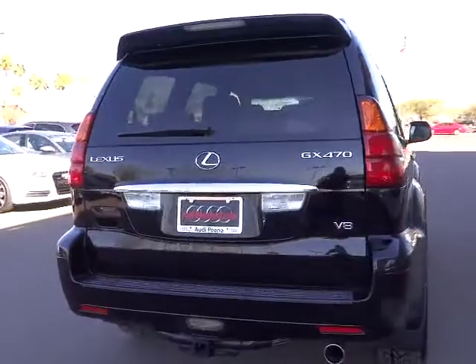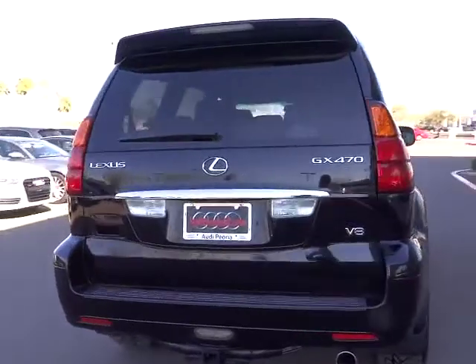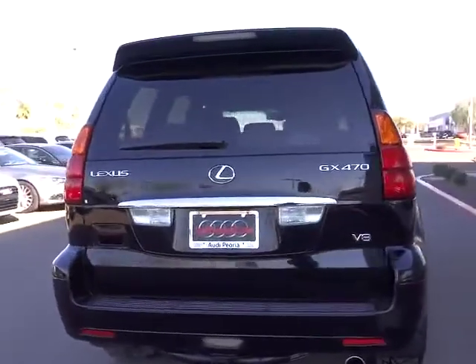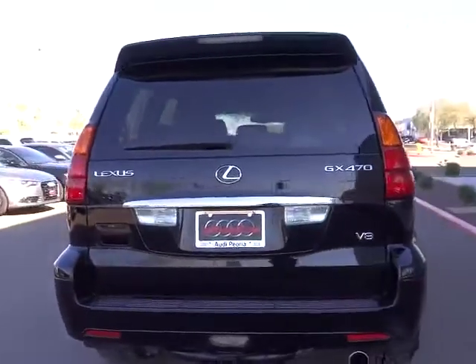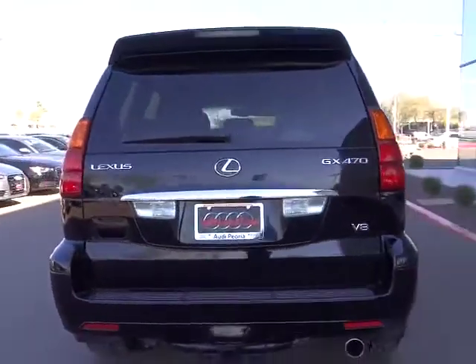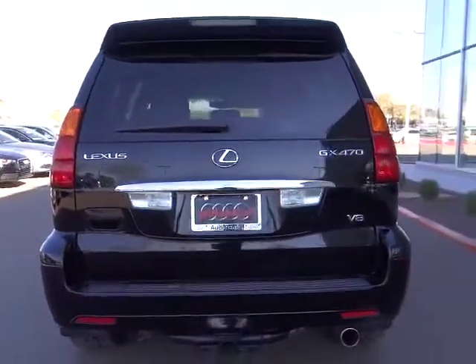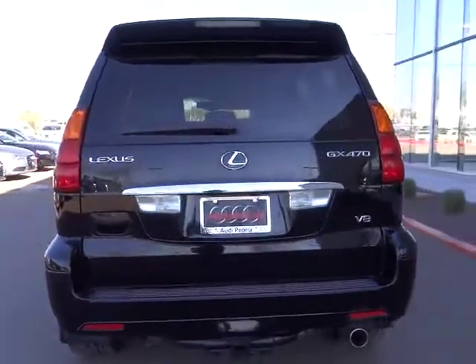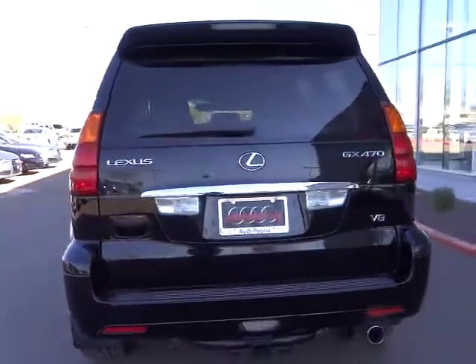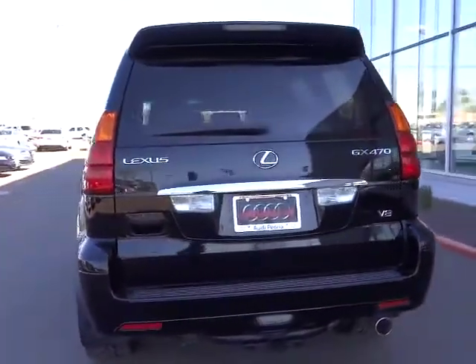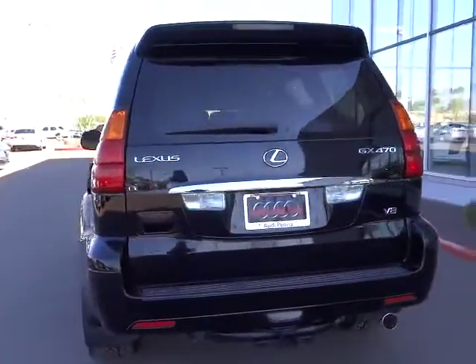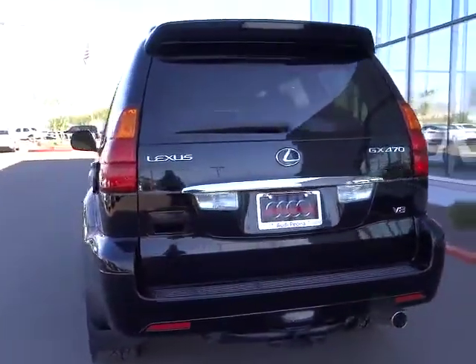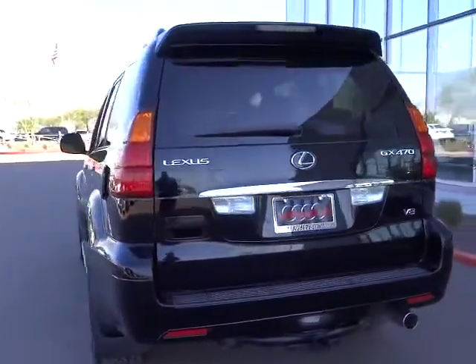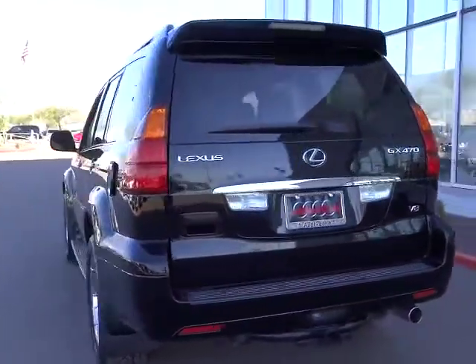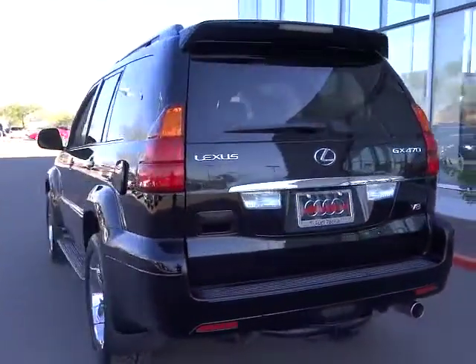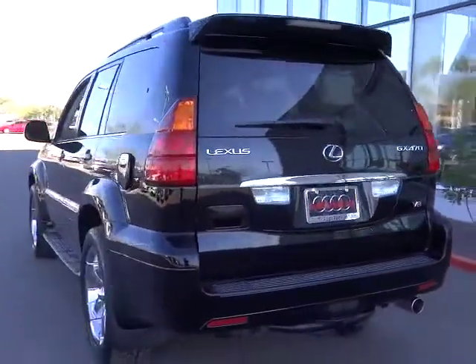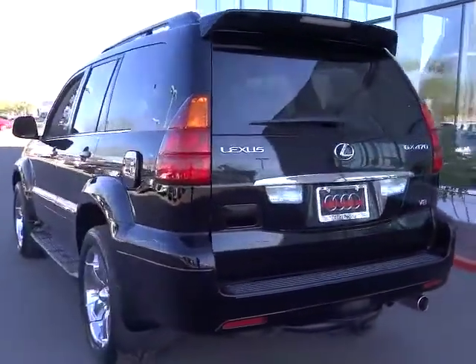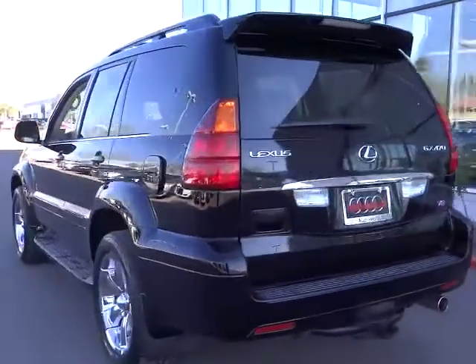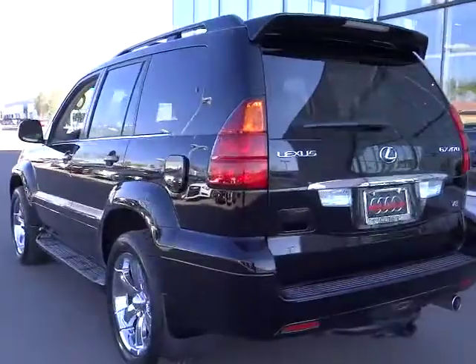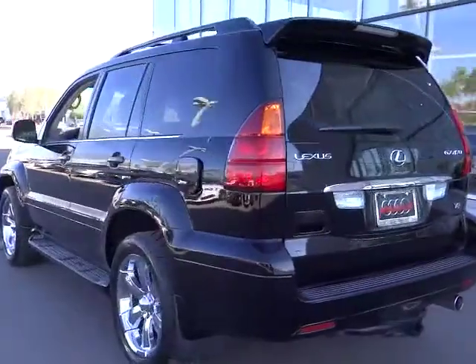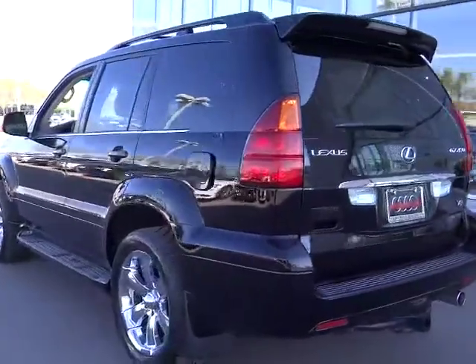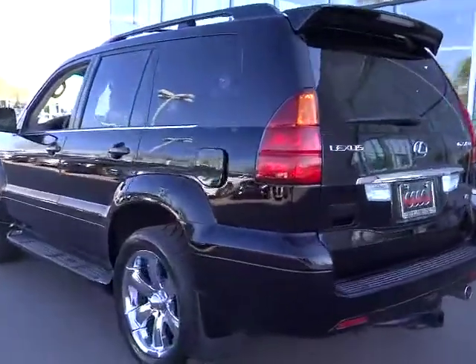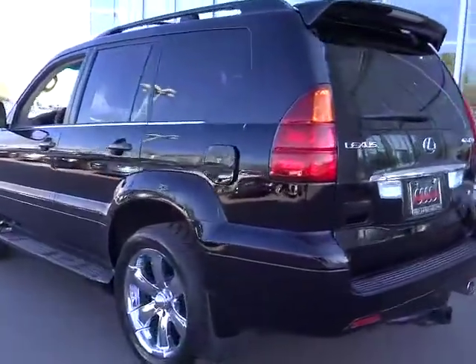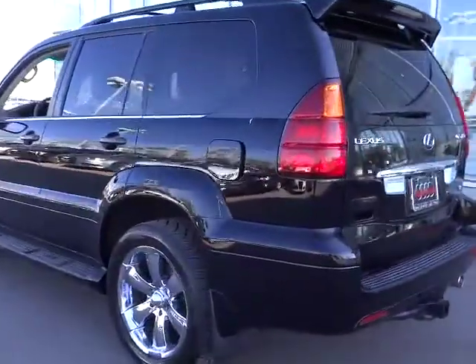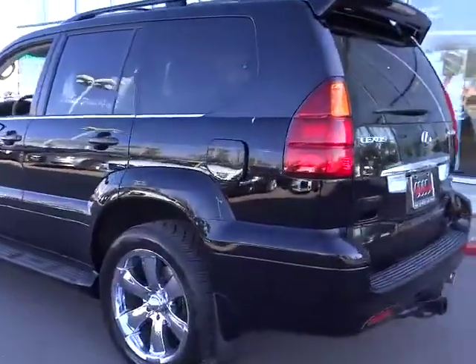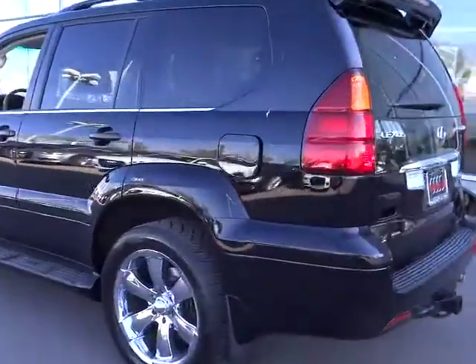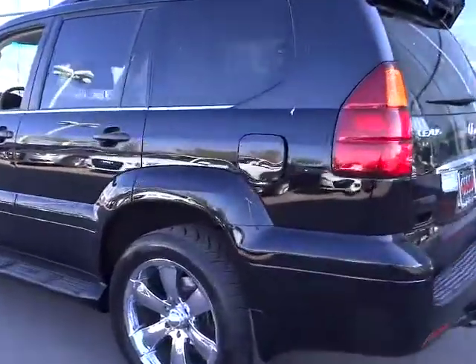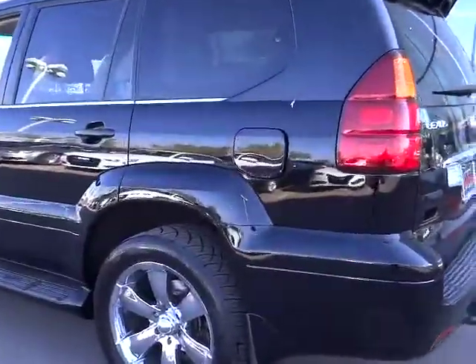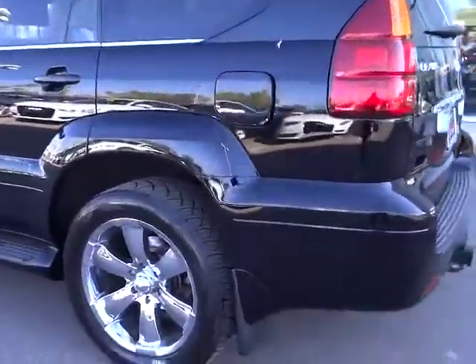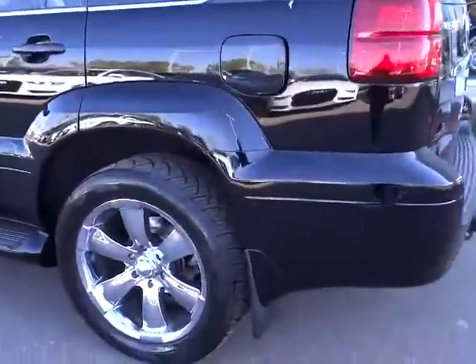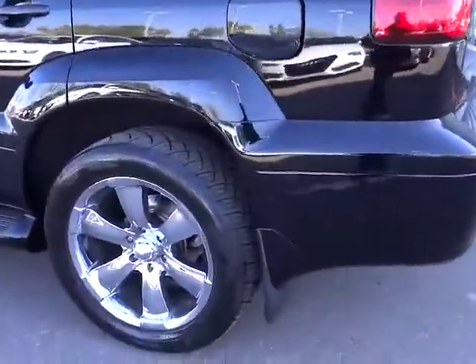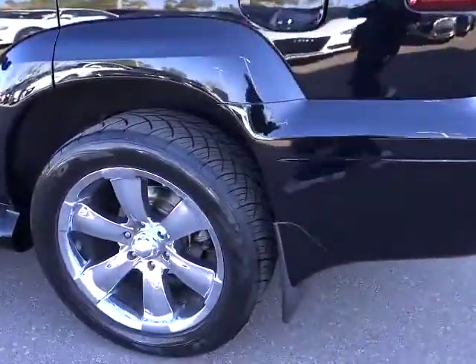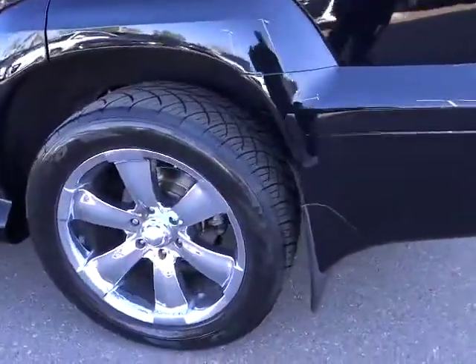Power door locks, backup camera, power windows, side airbag, daytime running lights, intermittent wipers, leather, moonroof, brake assist.